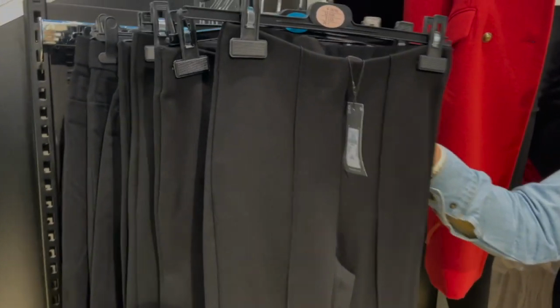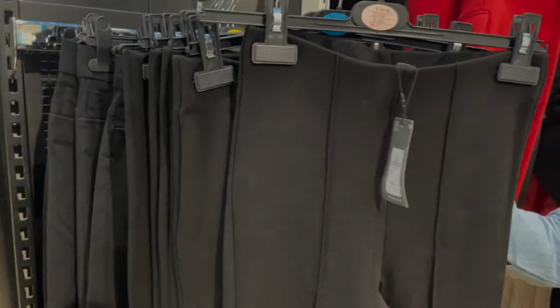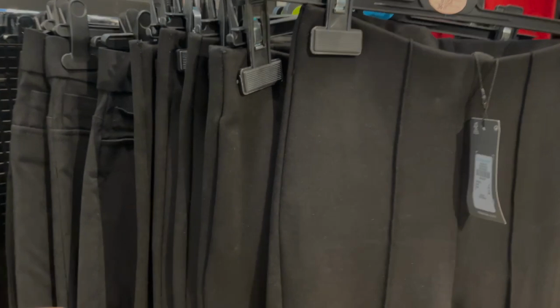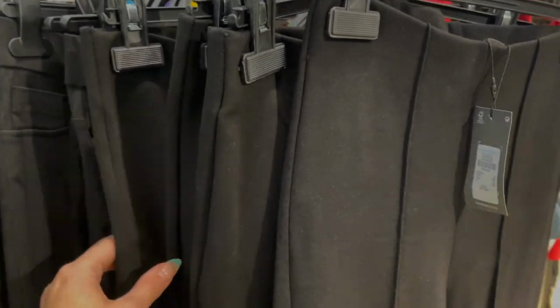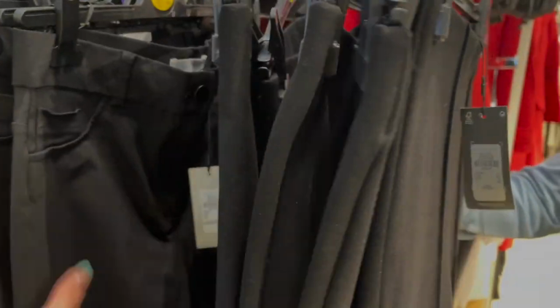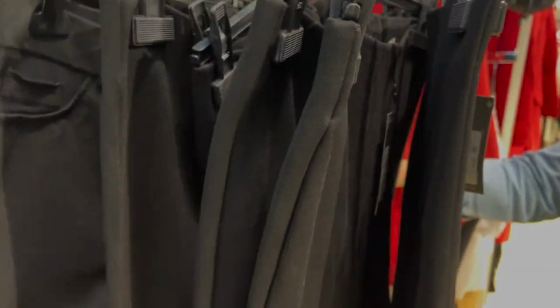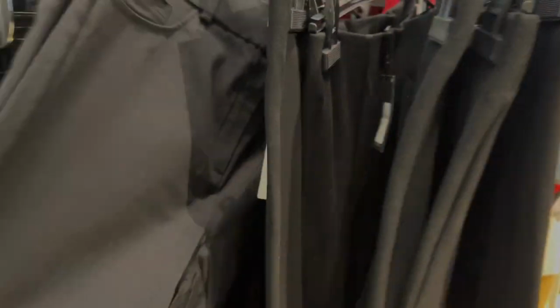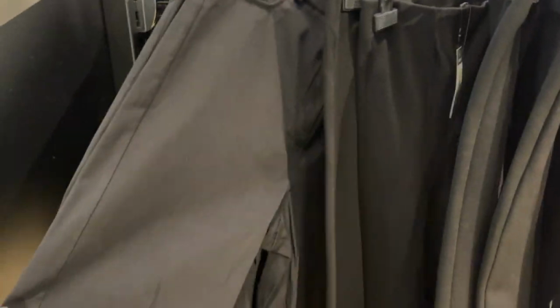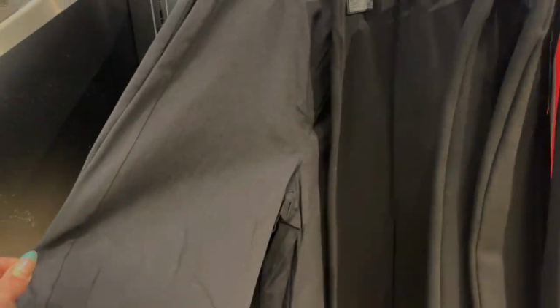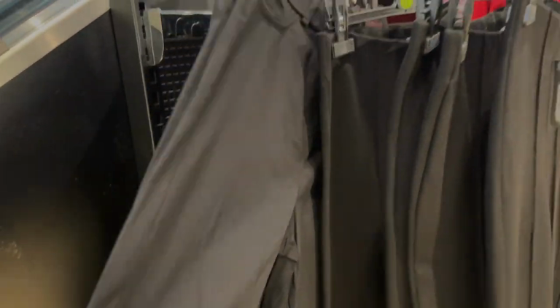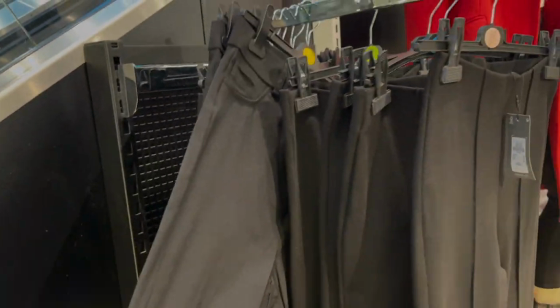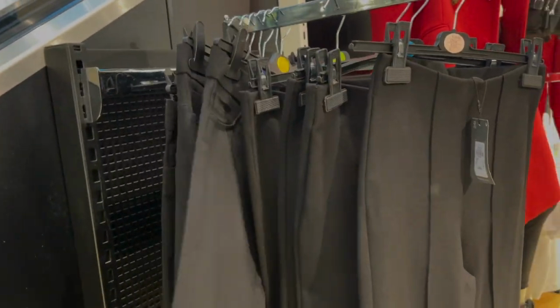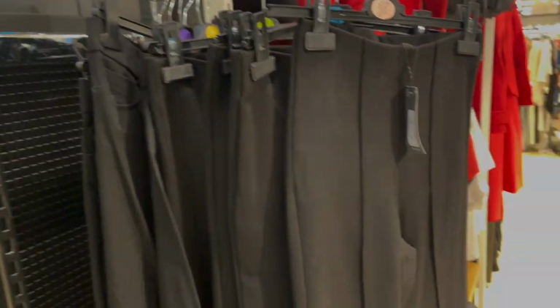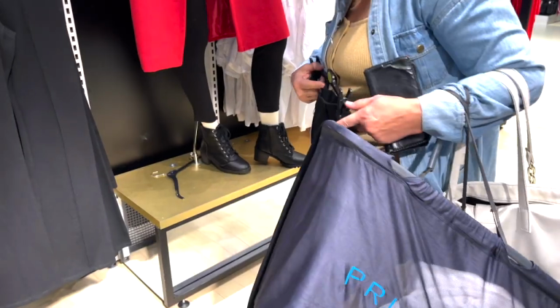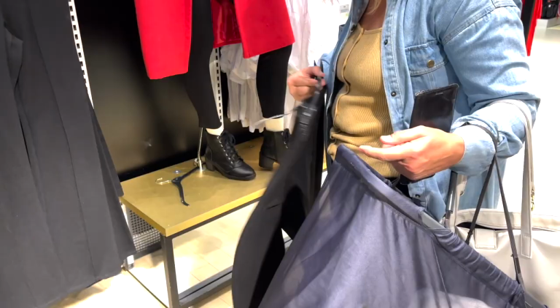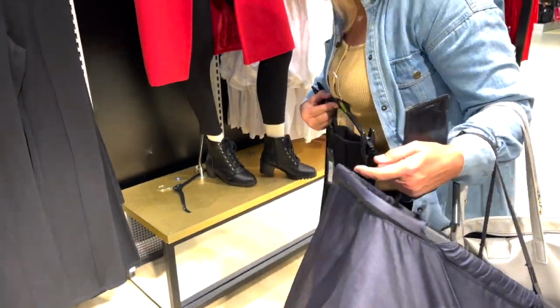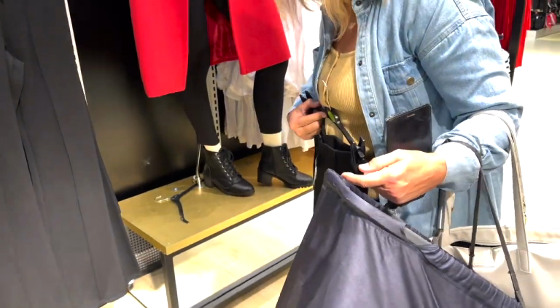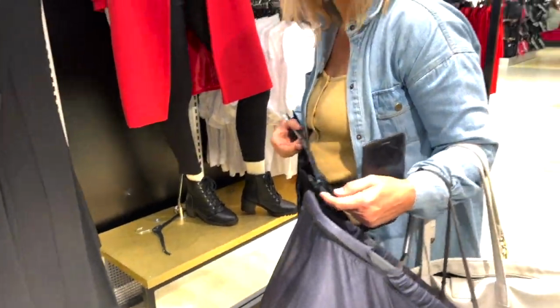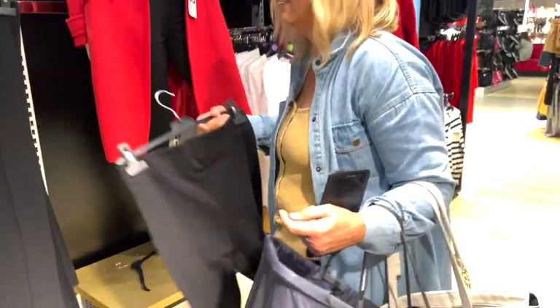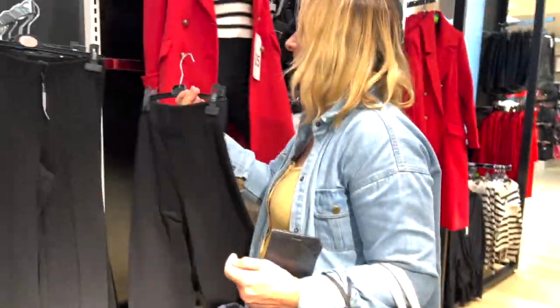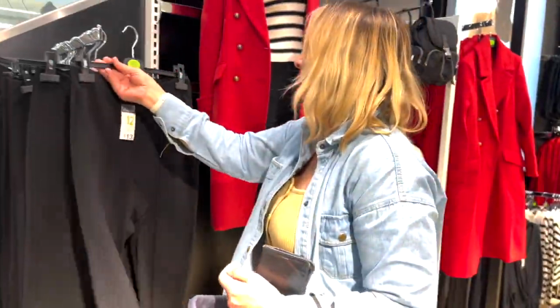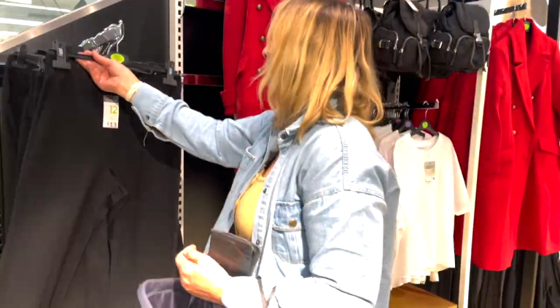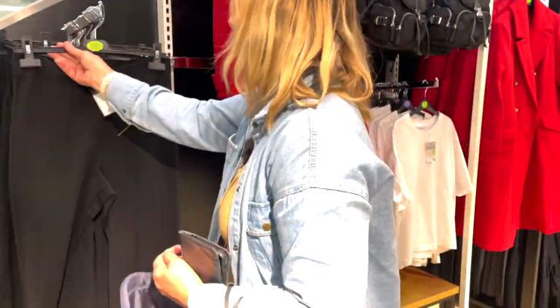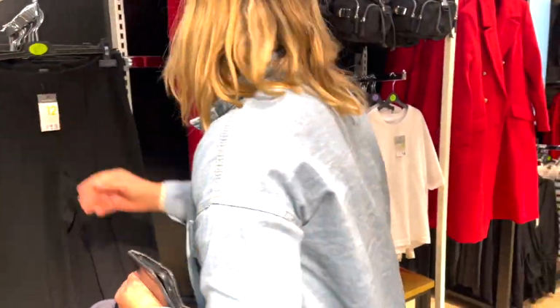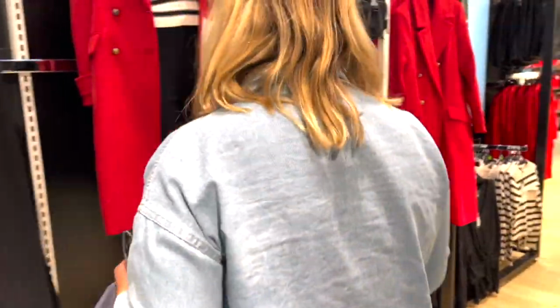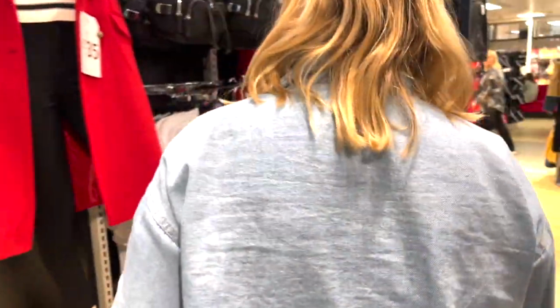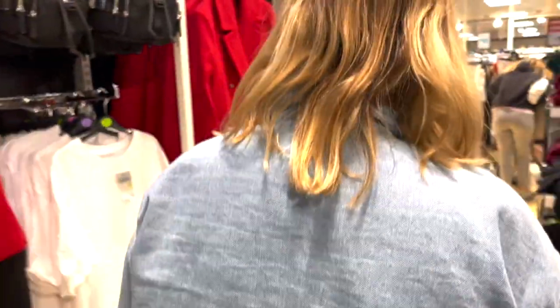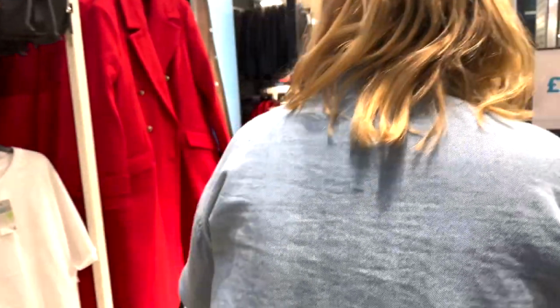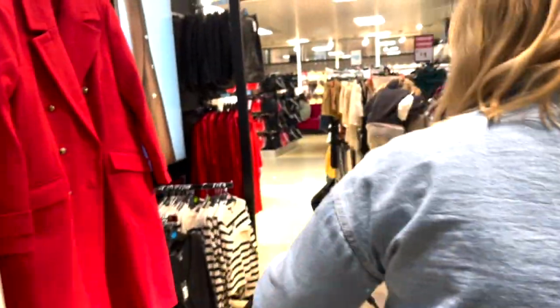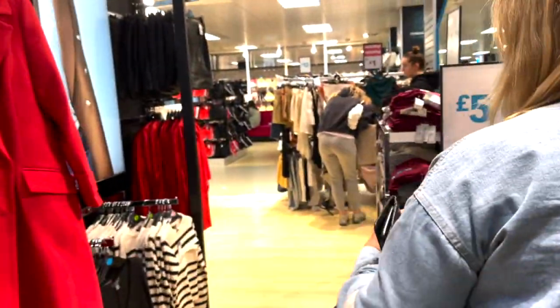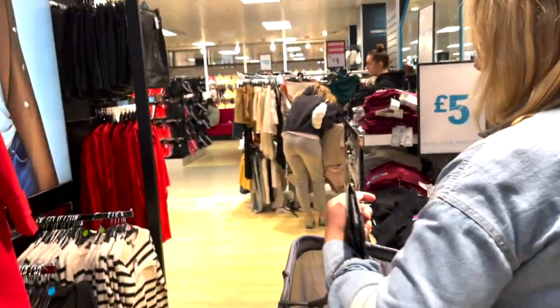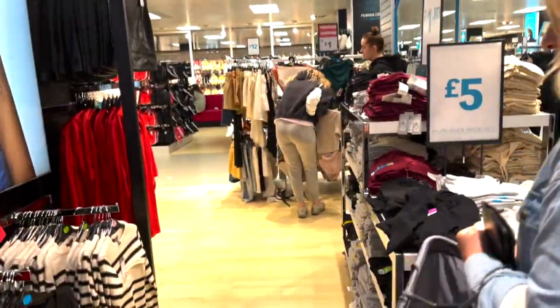There are also some black jeans behind them. They're probably too long for you, Mum — you need extra extra short!